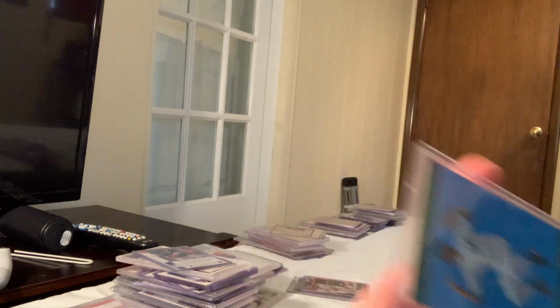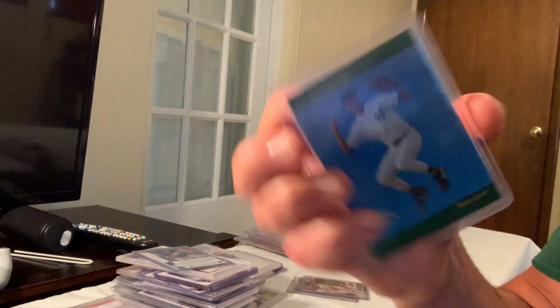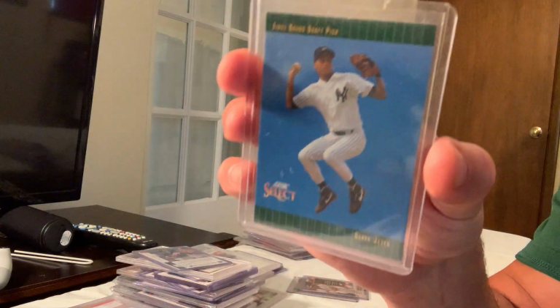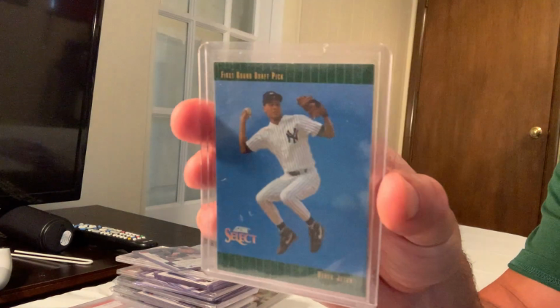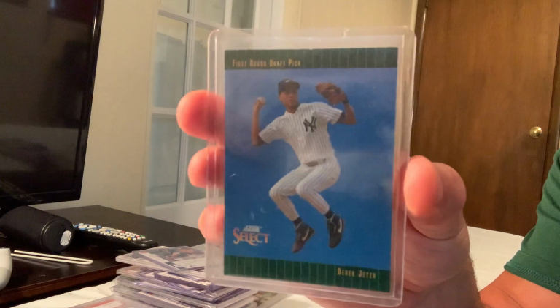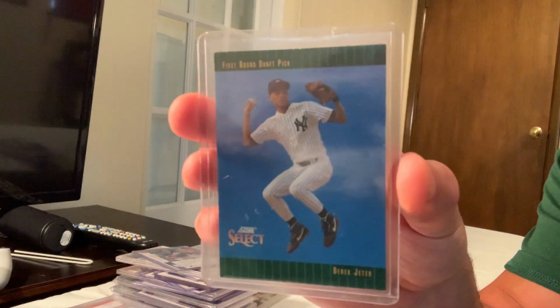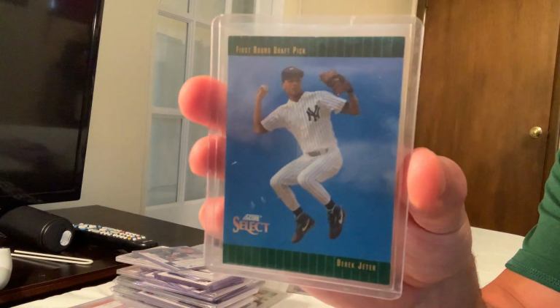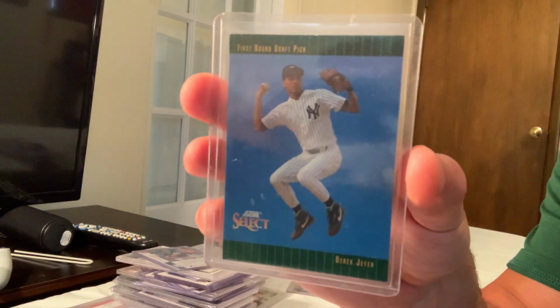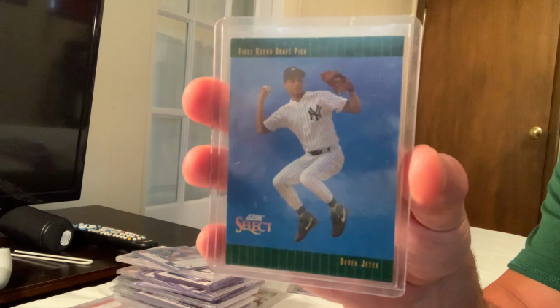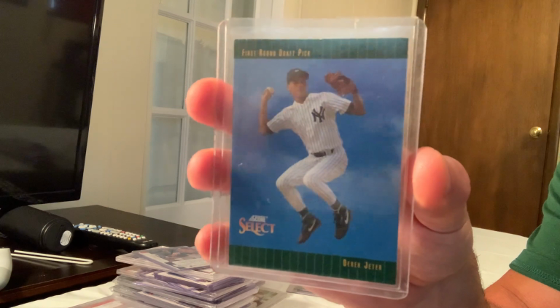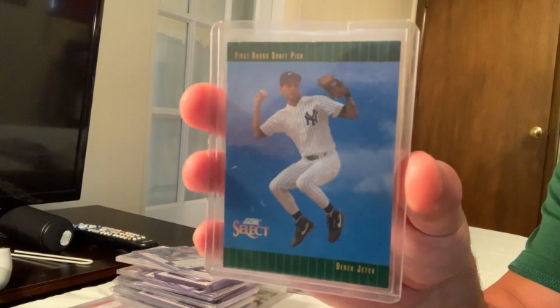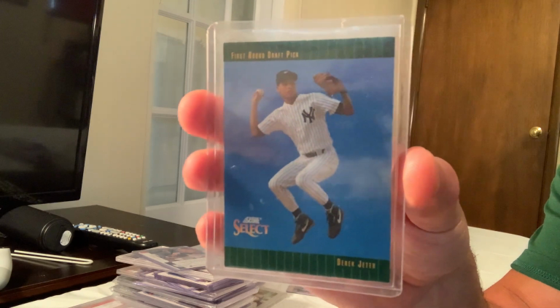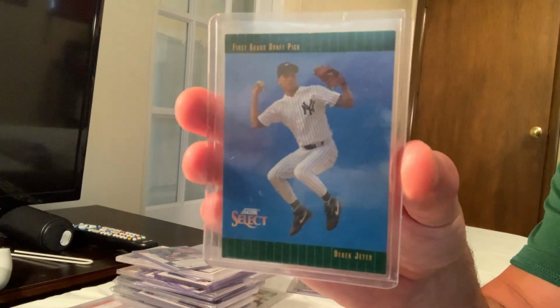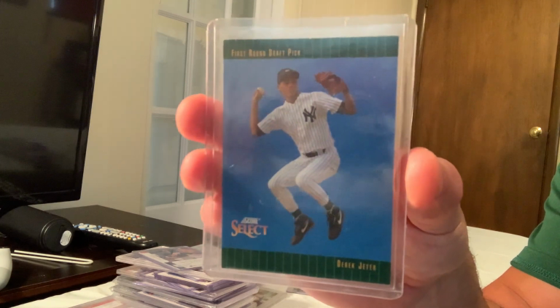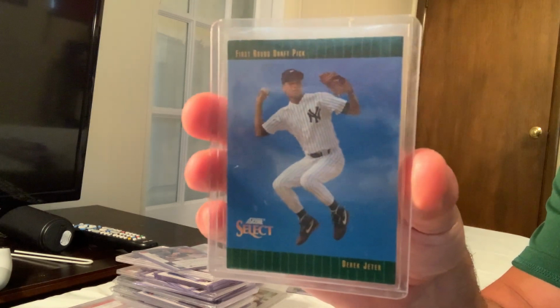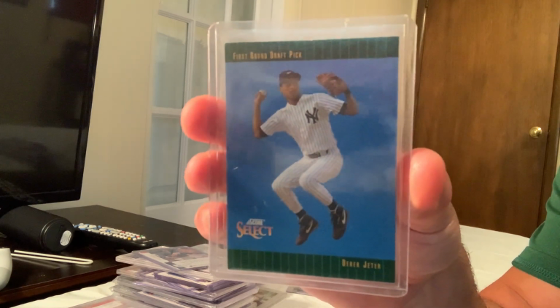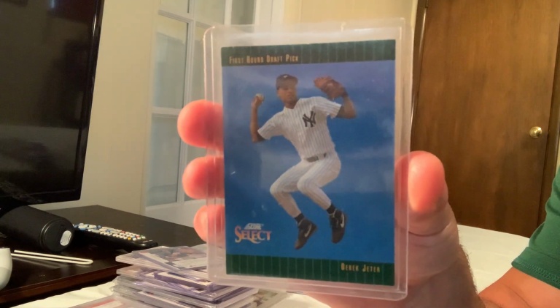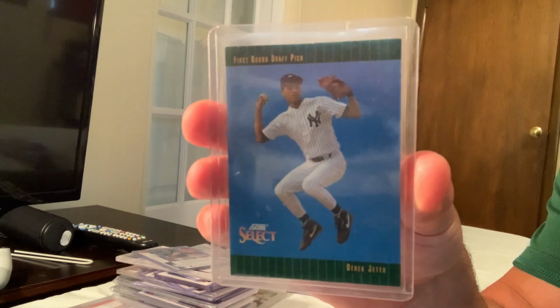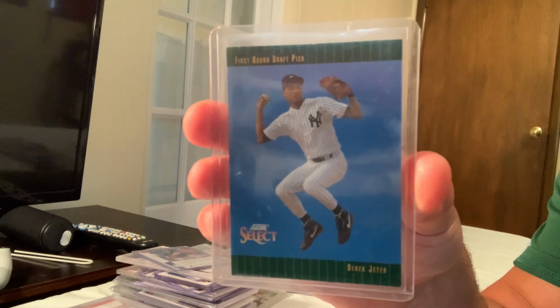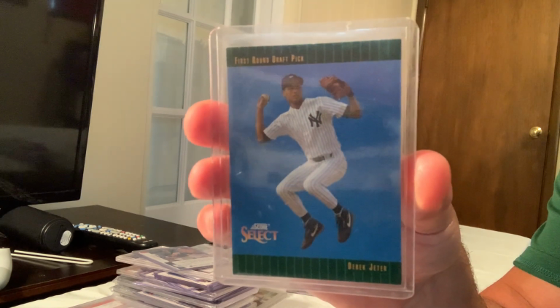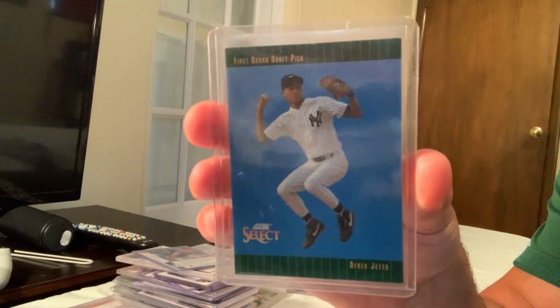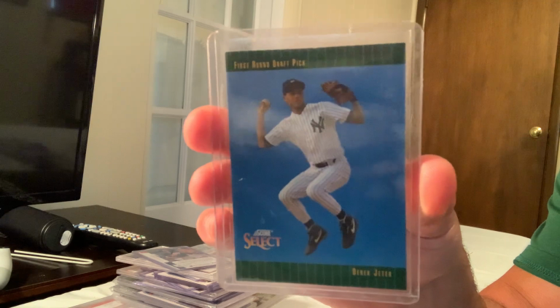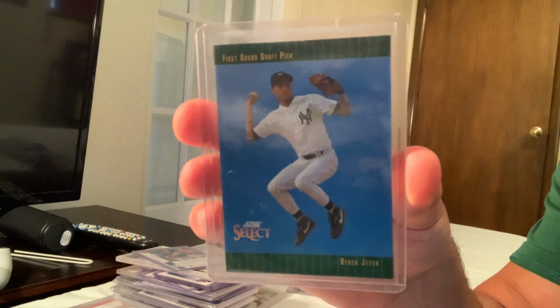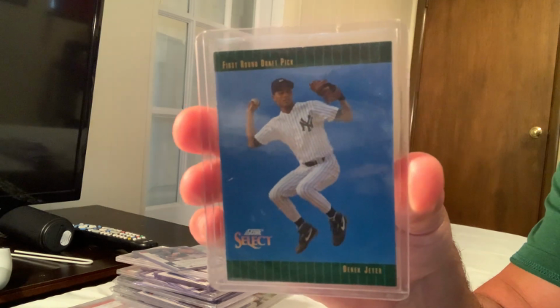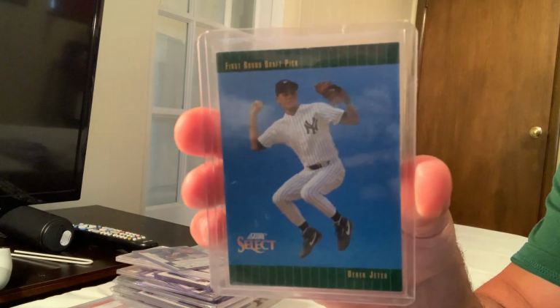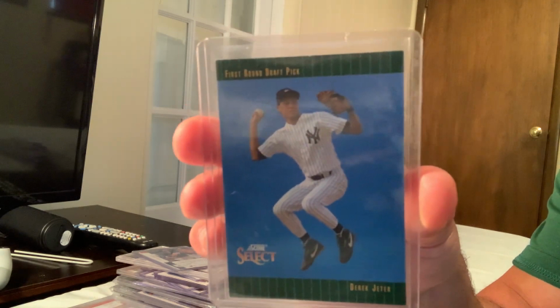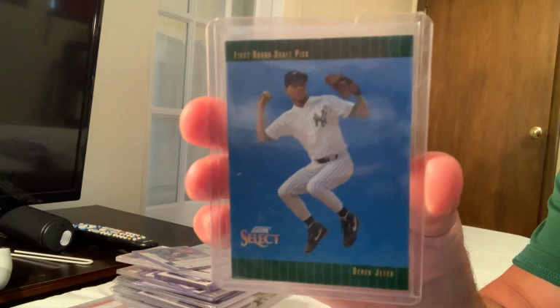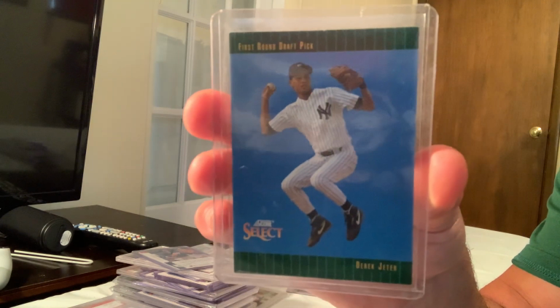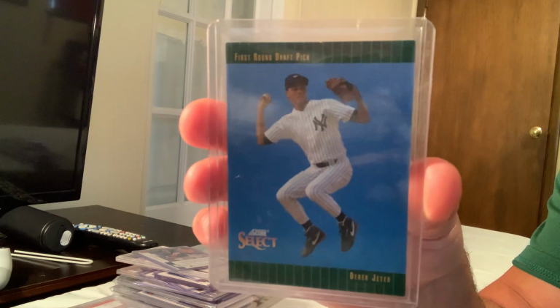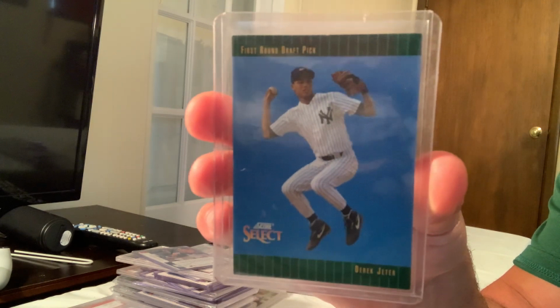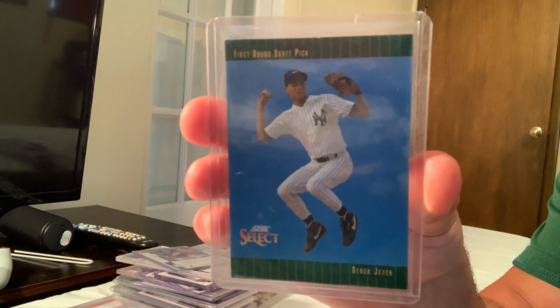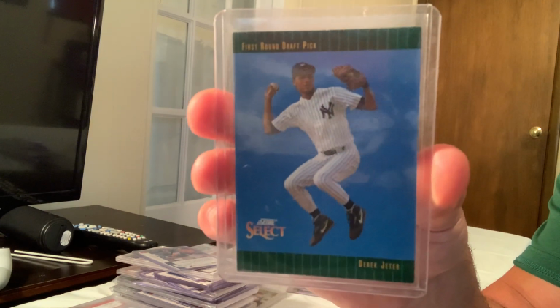The 1992 Score Select Derek Jeter, card number 300, considered a rookie card, sold for $120 in Gem Mint 10 on eBay.